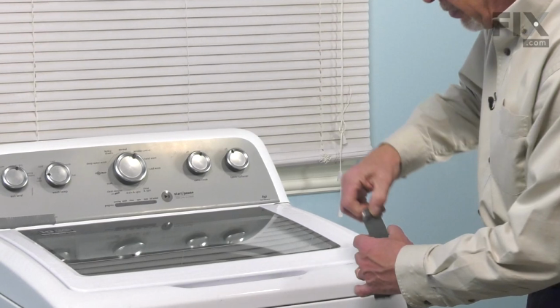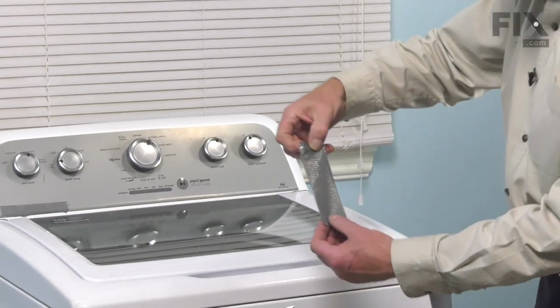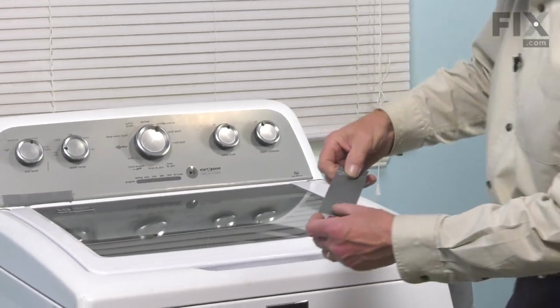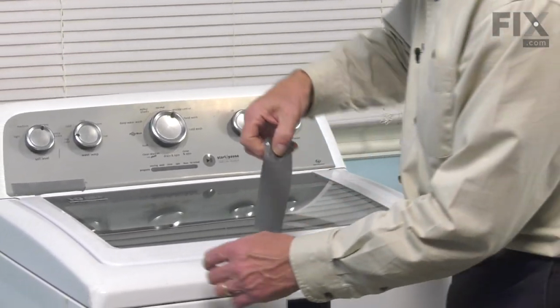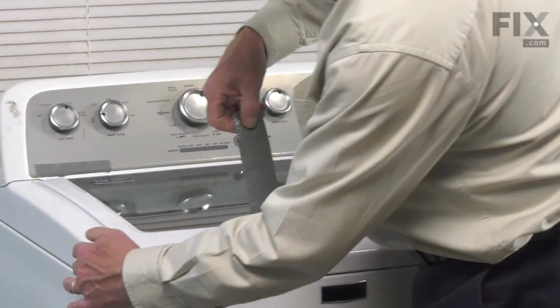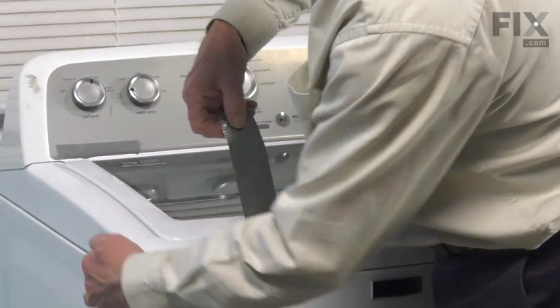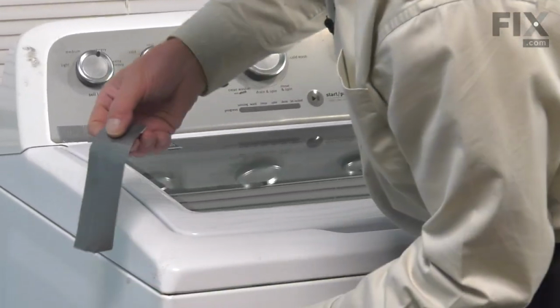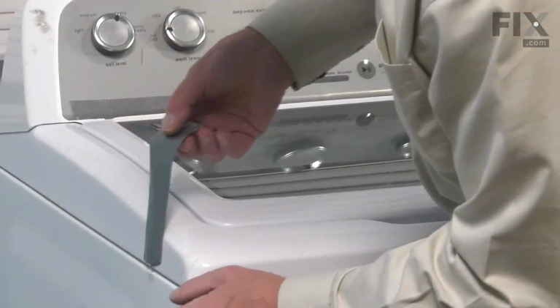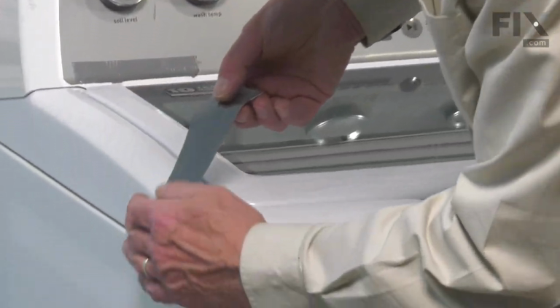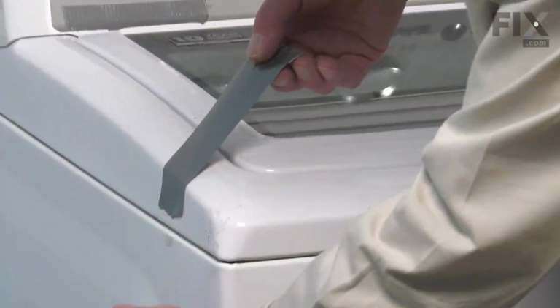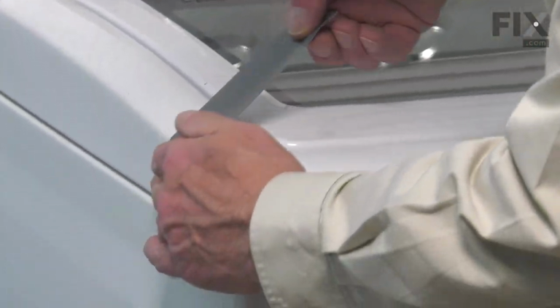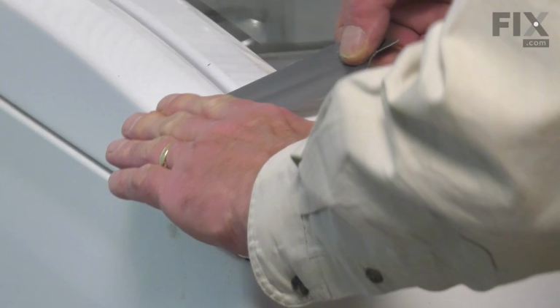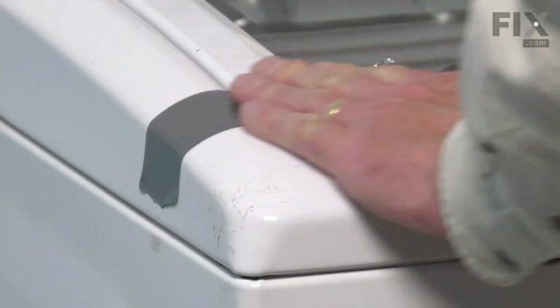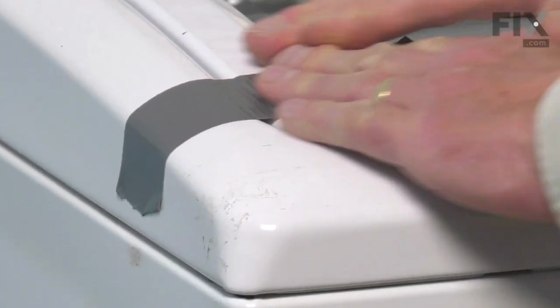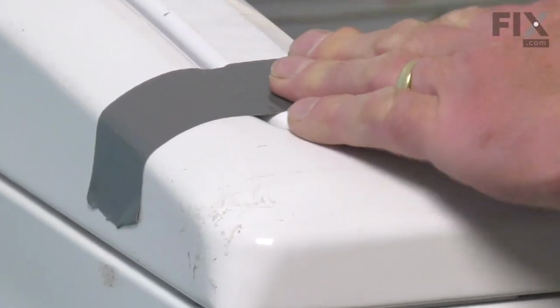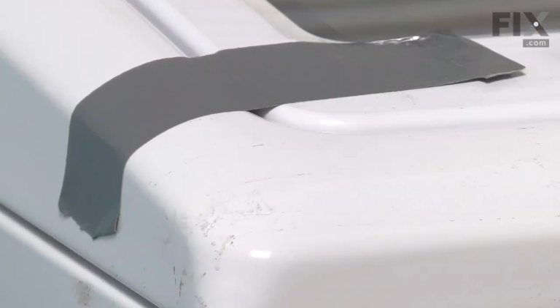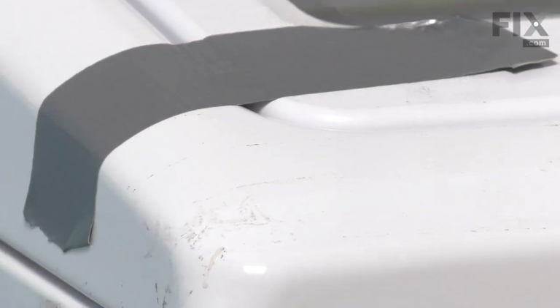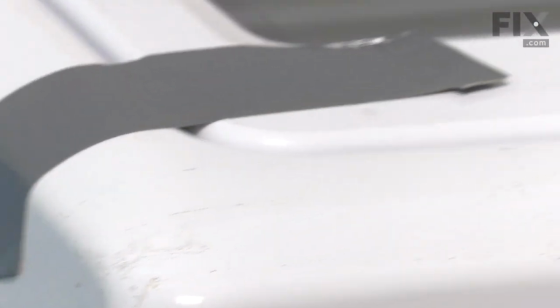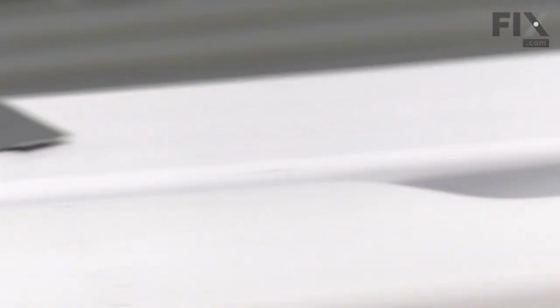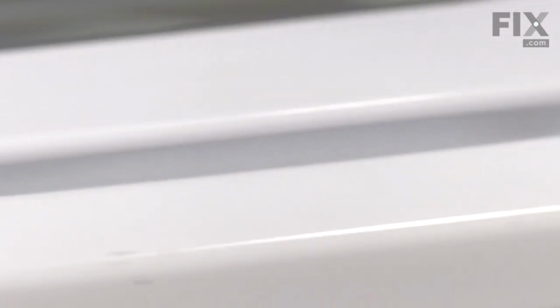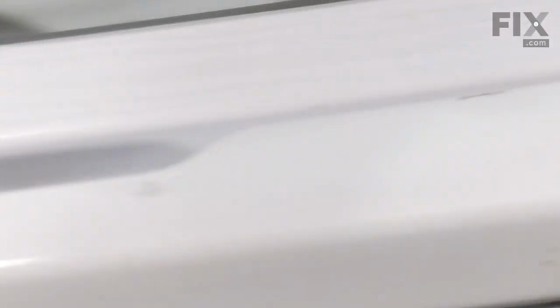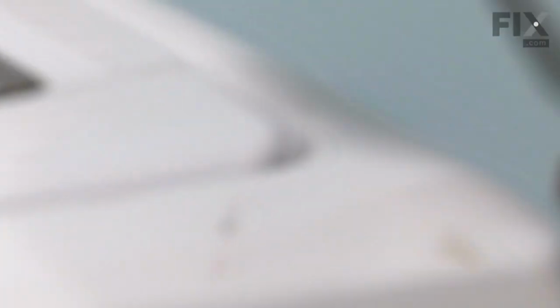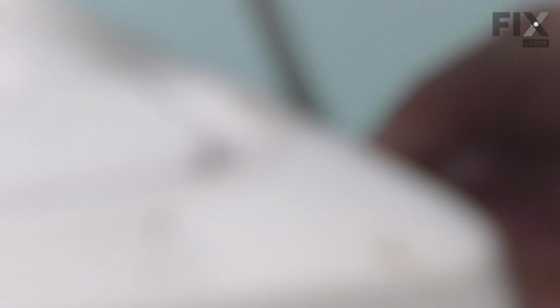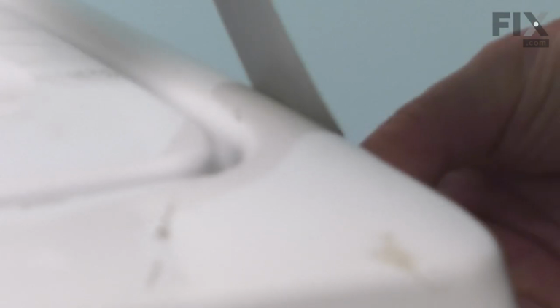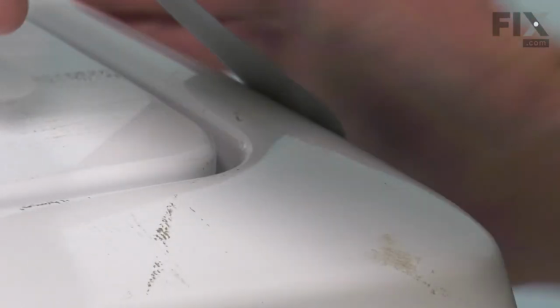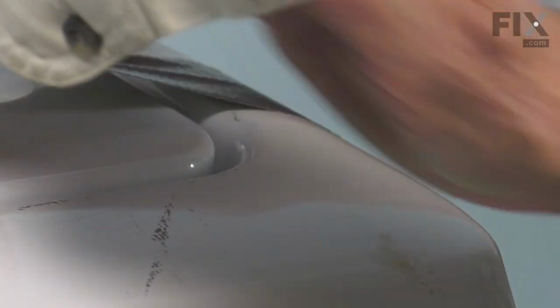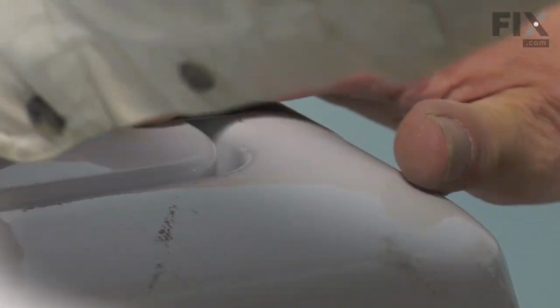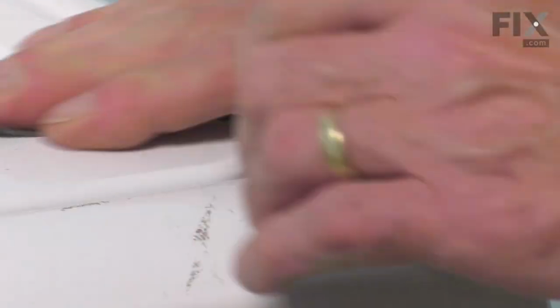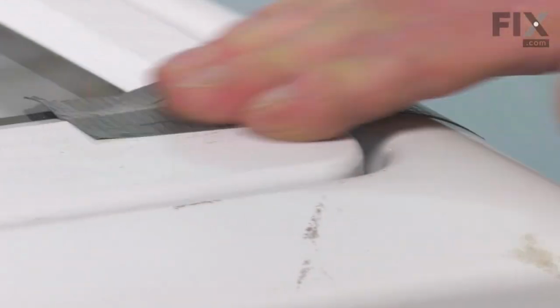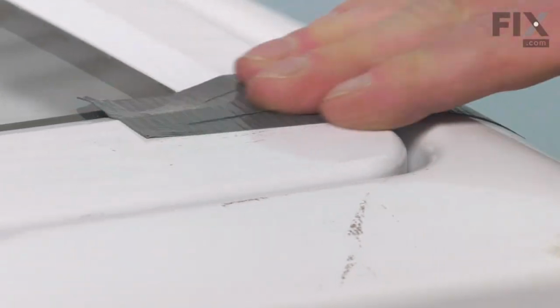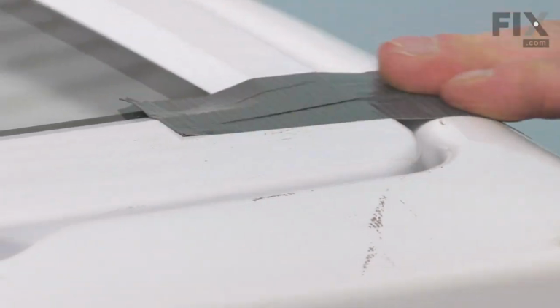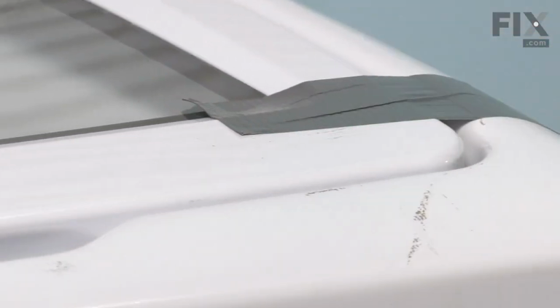We're going to take some duct tape. We'll tape it just to the top, not onto the cabinet. I suggest you do both sides — make sure that's good and secure.